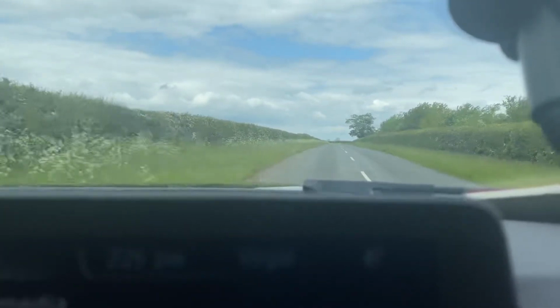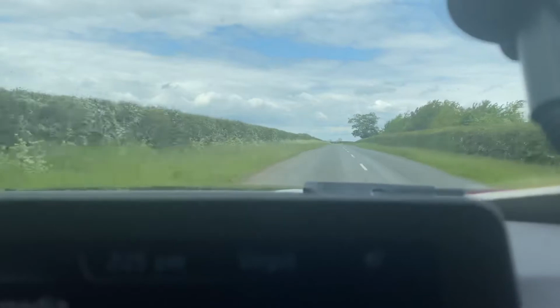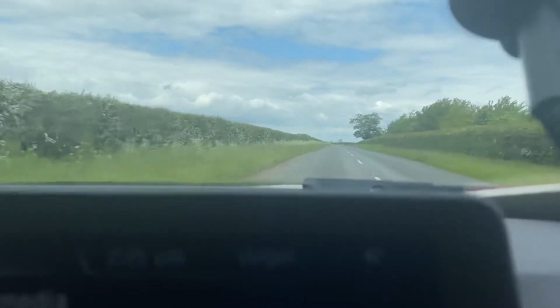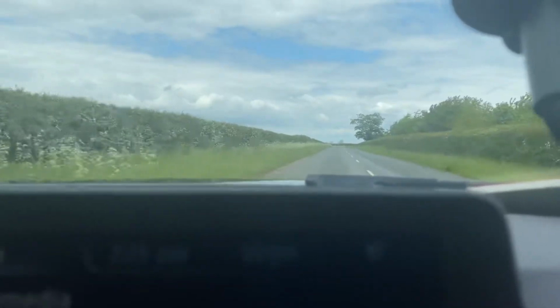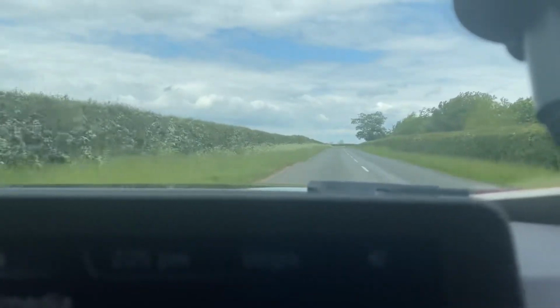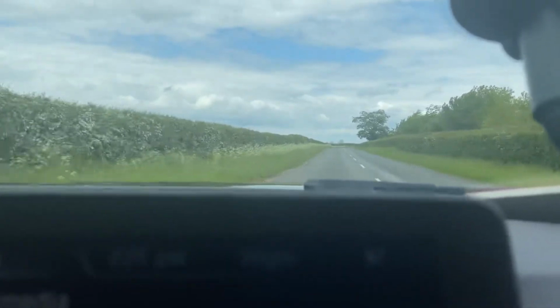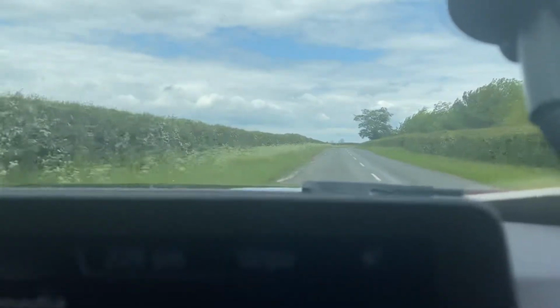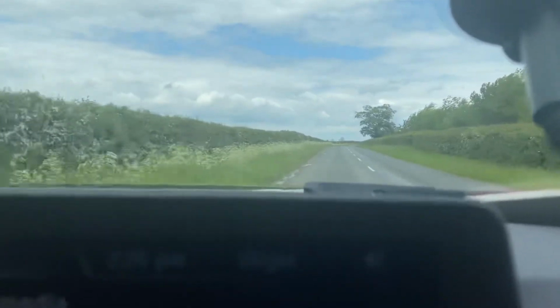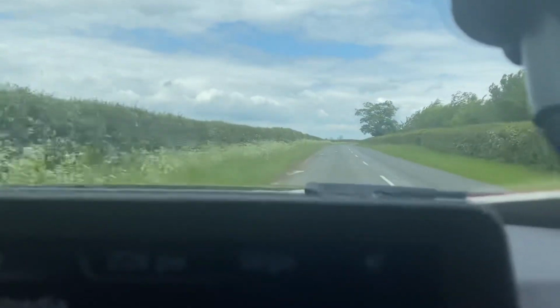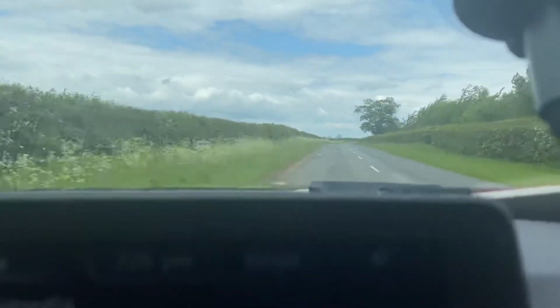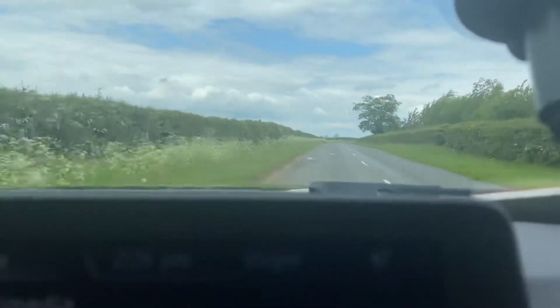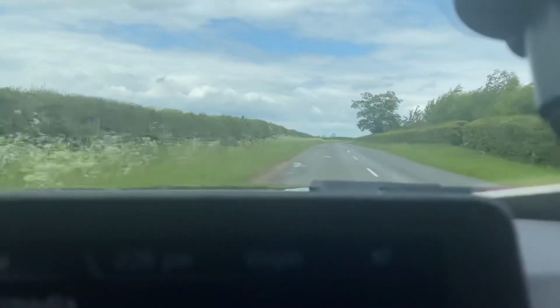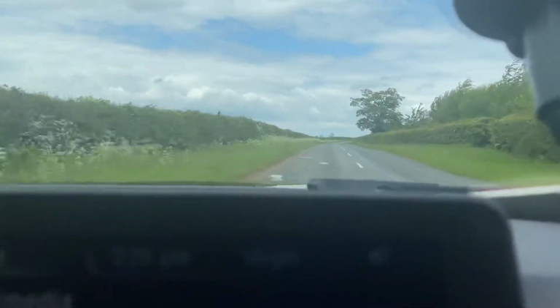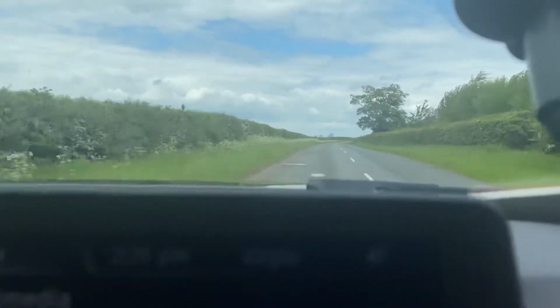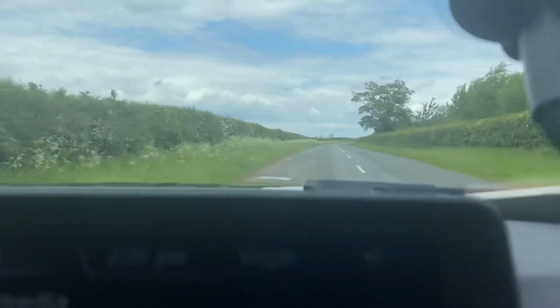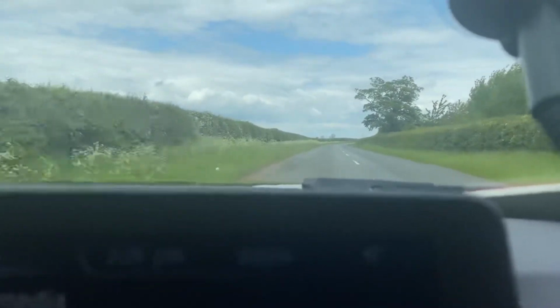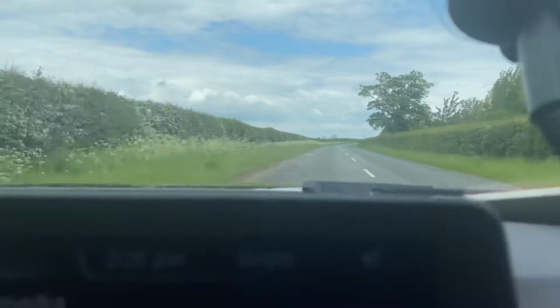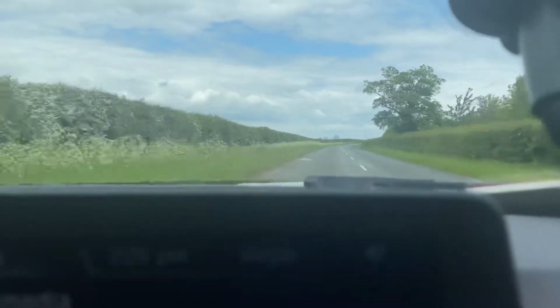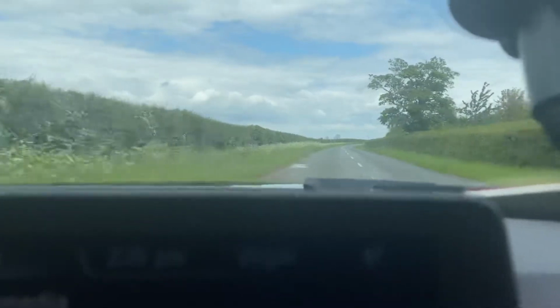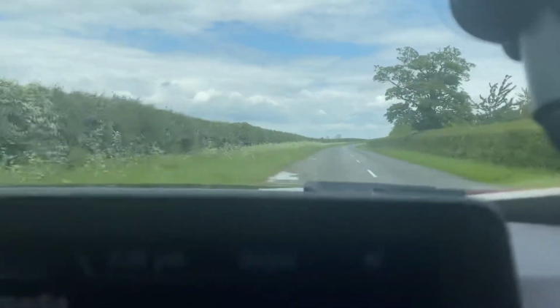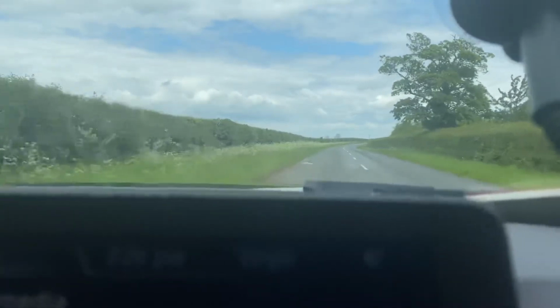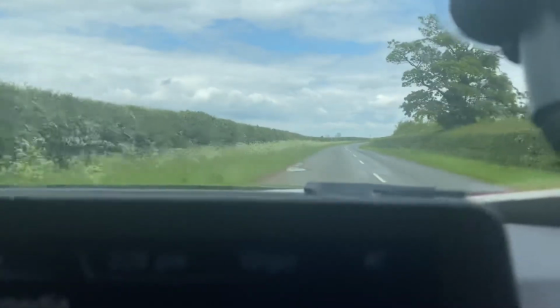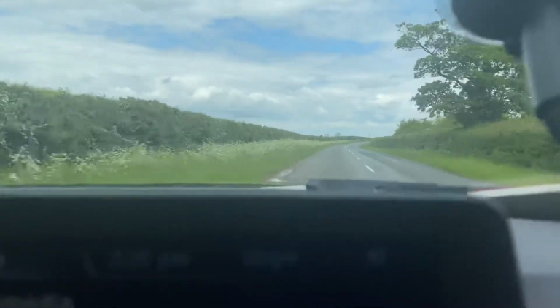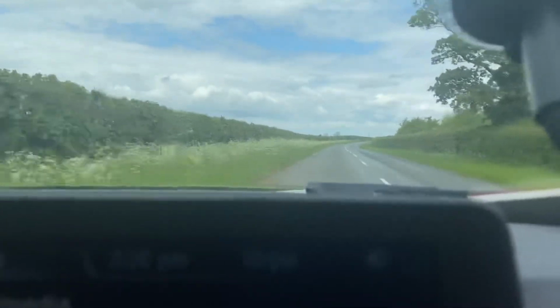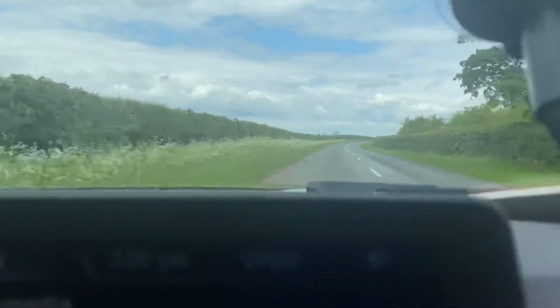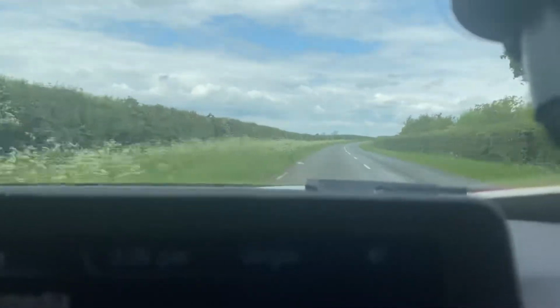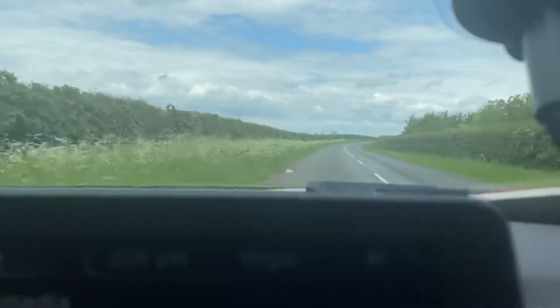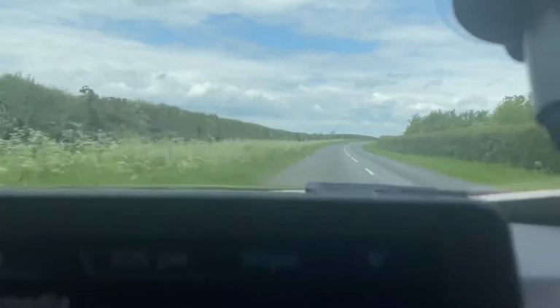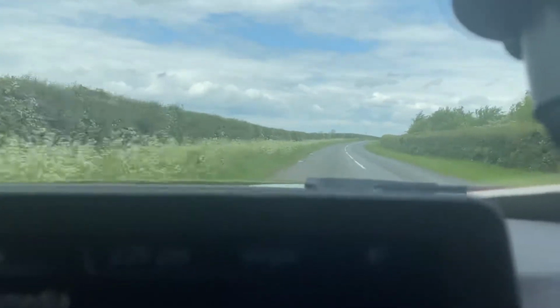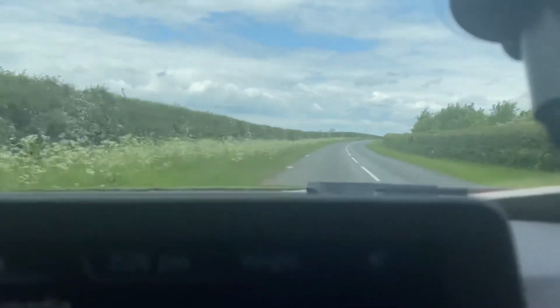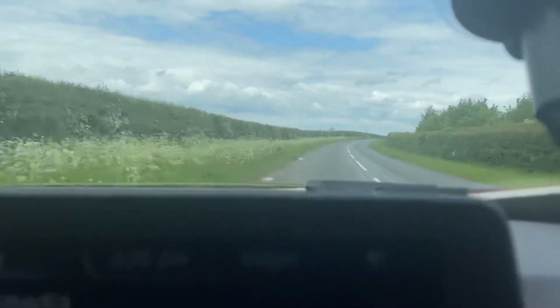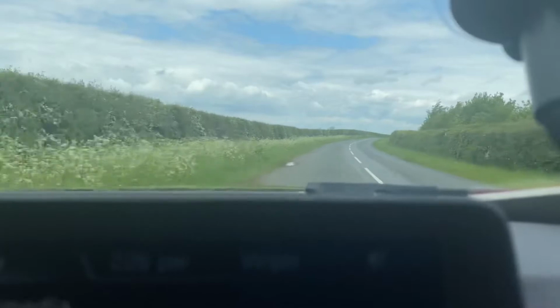In terms of the drive, very nice smooth drive with no knocks or bangs coming from the vehicle. The vehicle drives in a nice straight line with no pulling to either side.